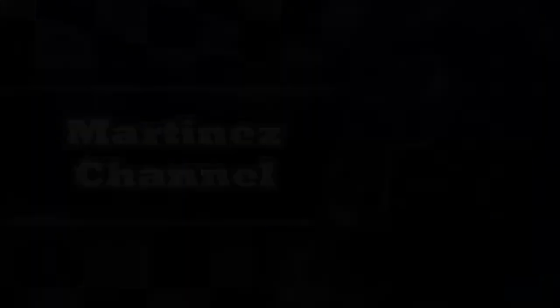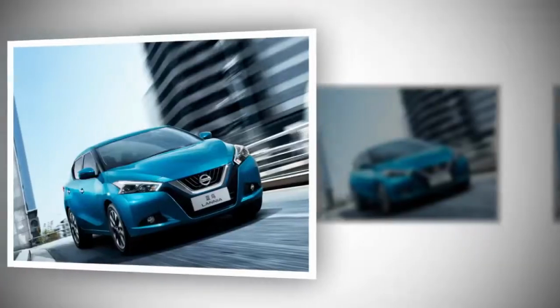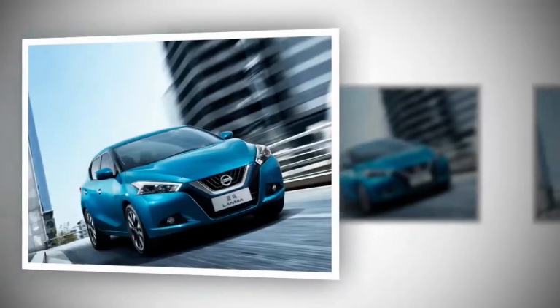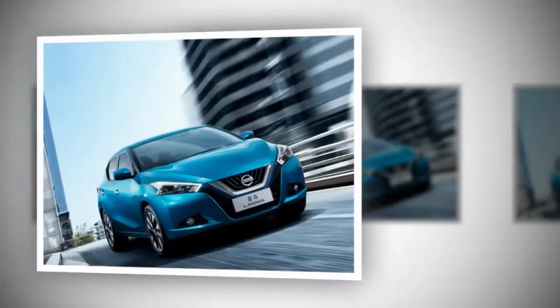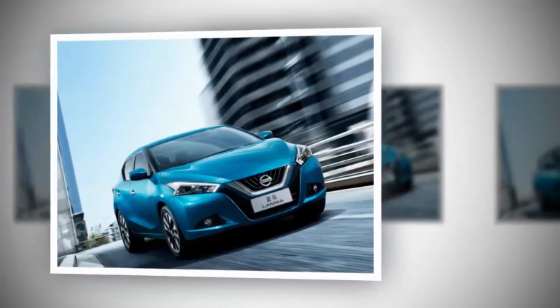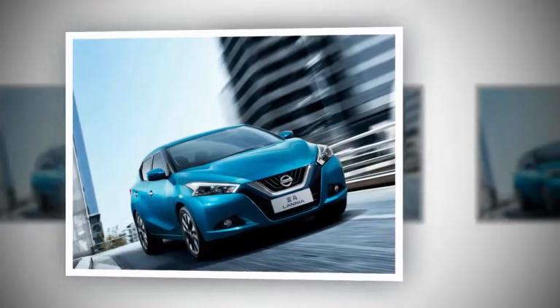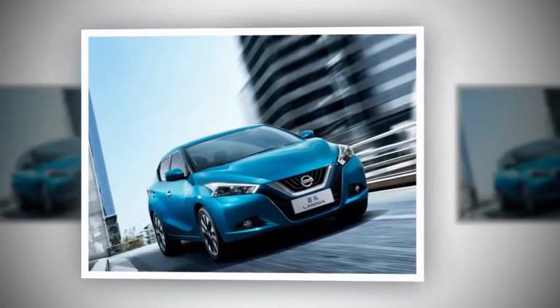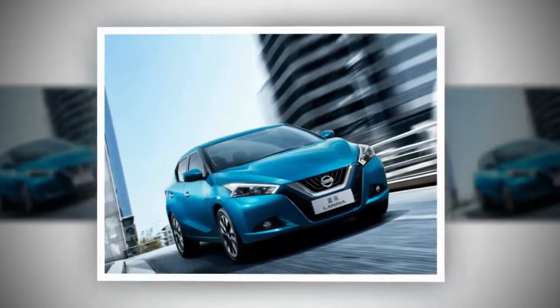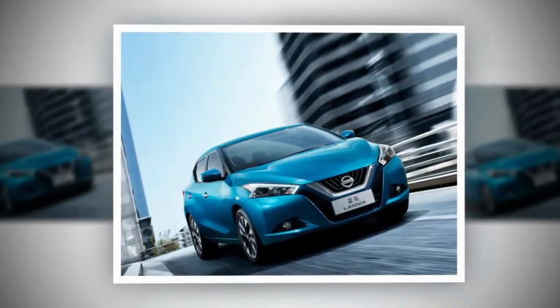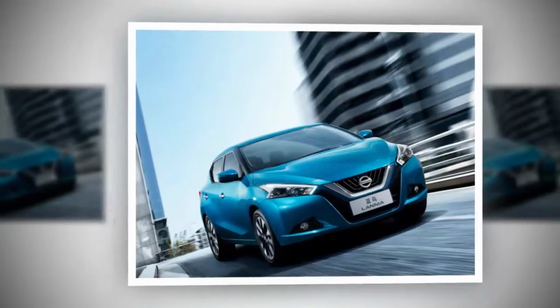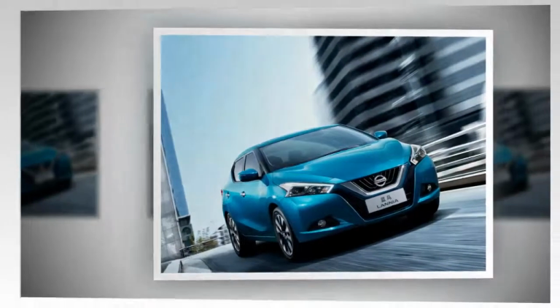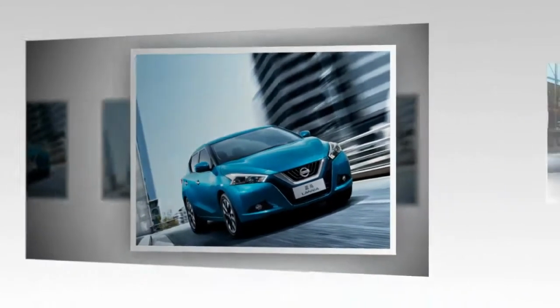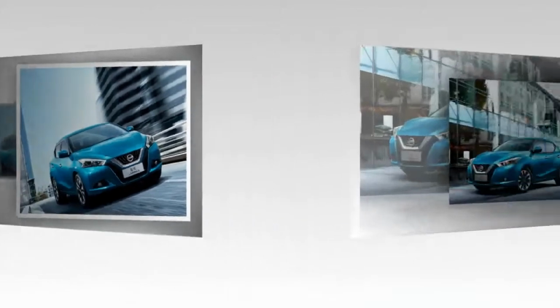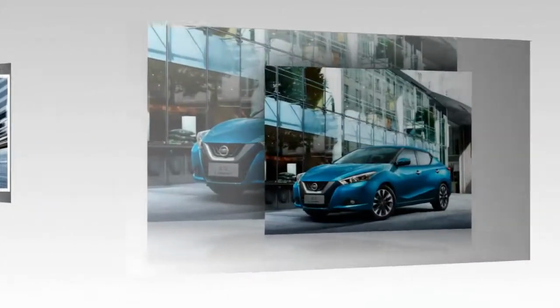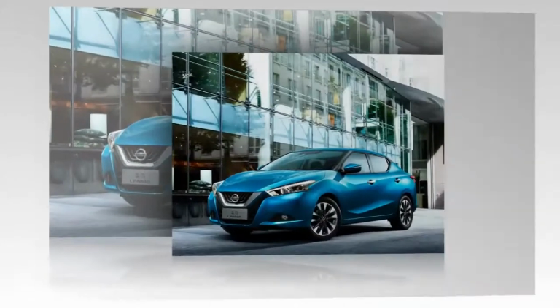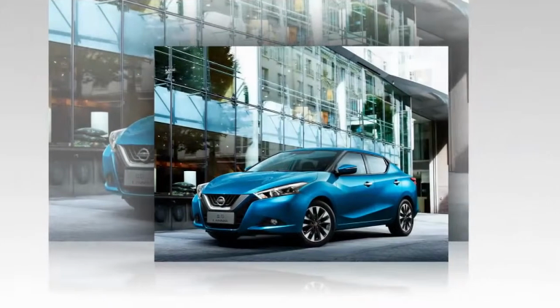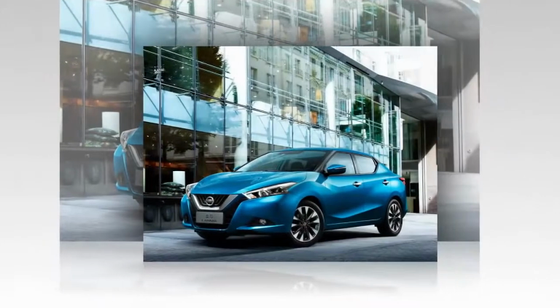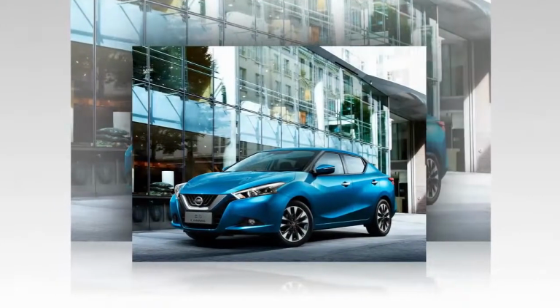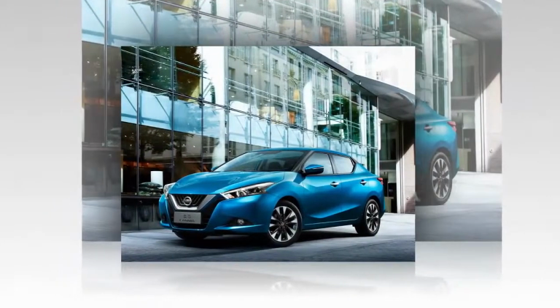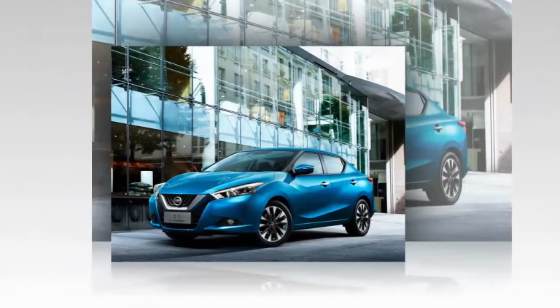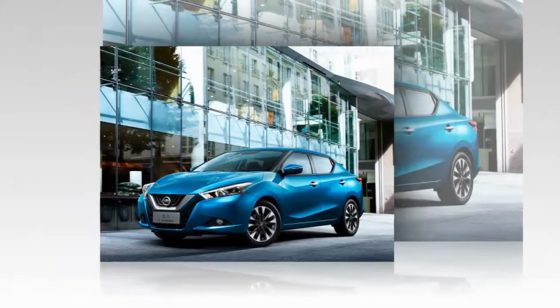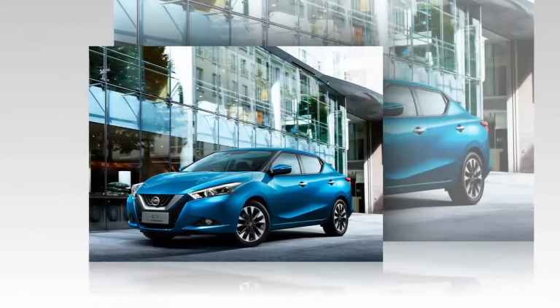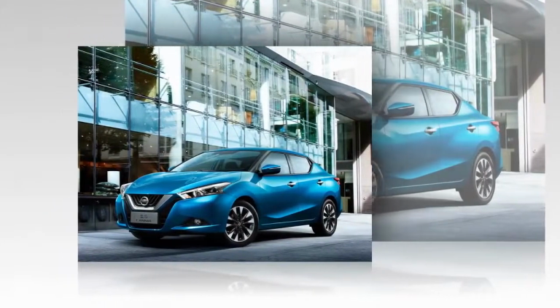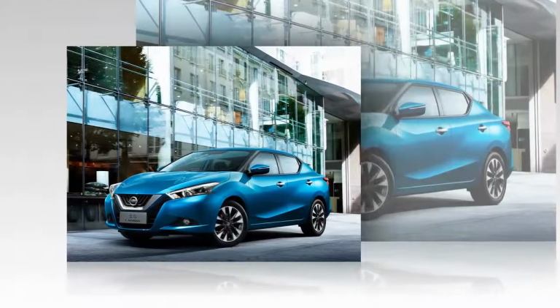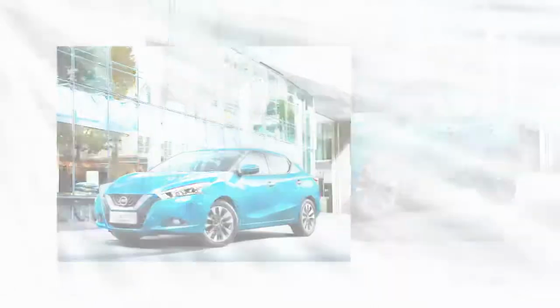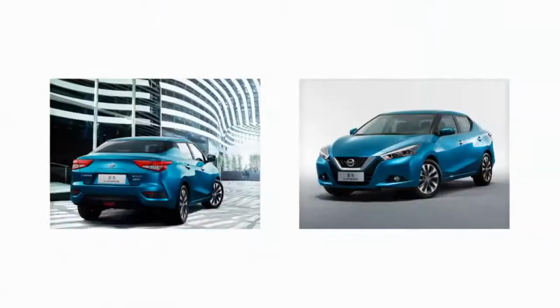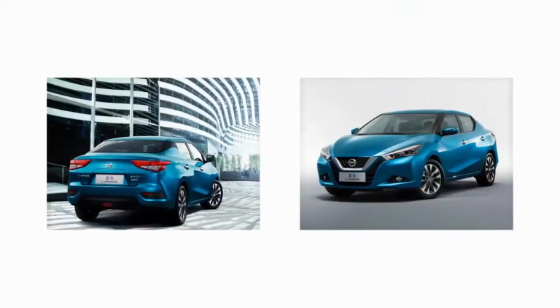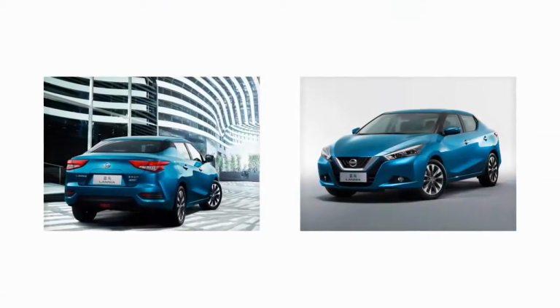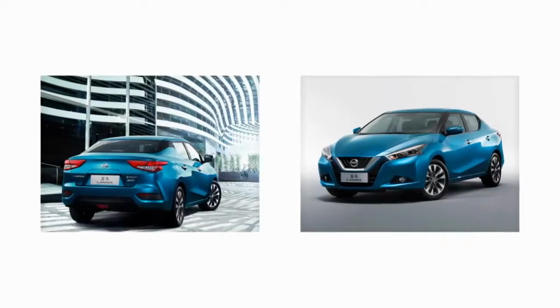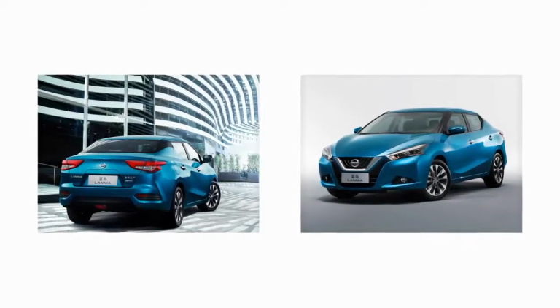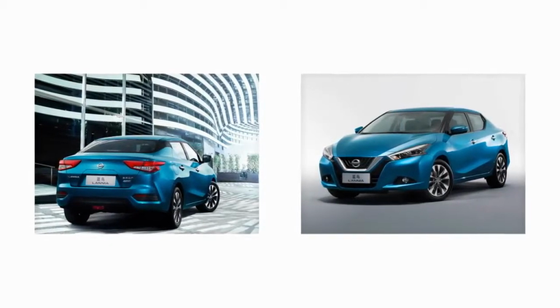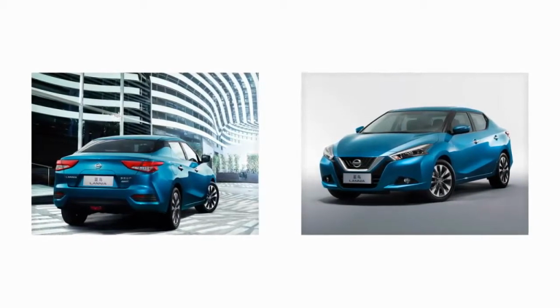After releasing teaser photos, the Nissan Lannia is finally revealed, making its debut at the 2015 Auto Shanghai.